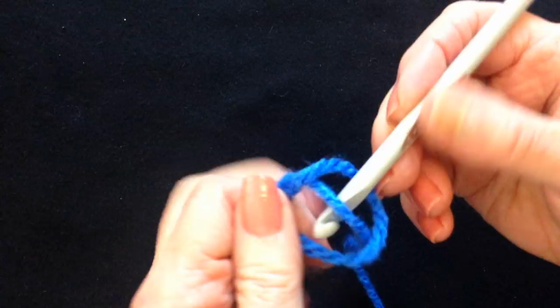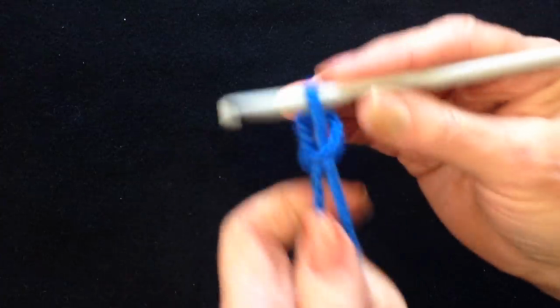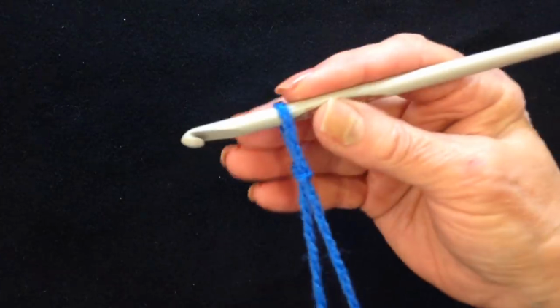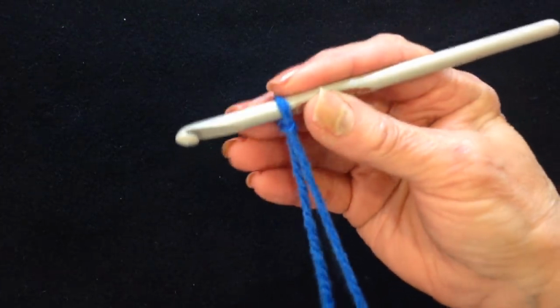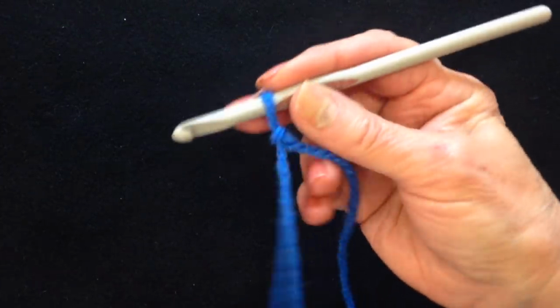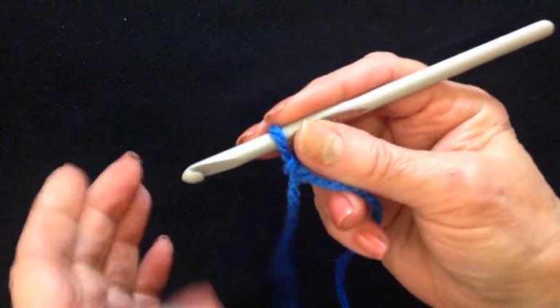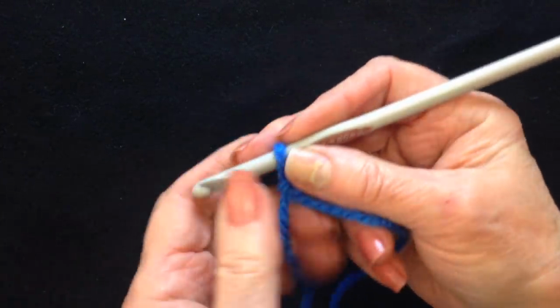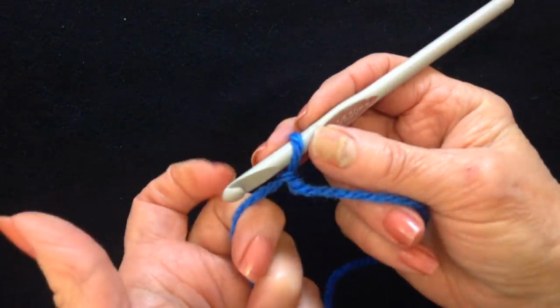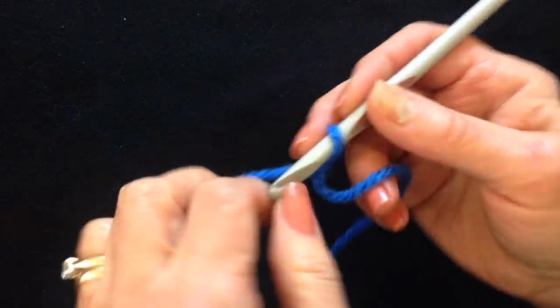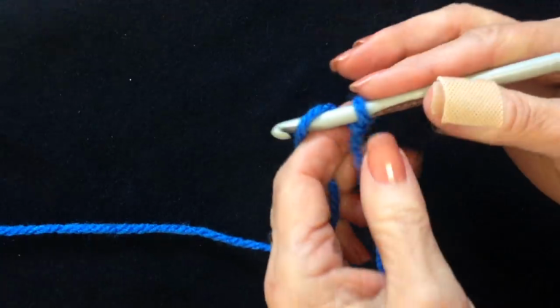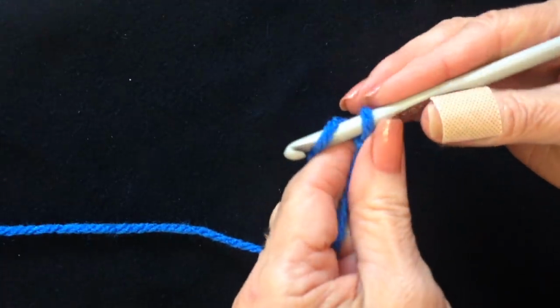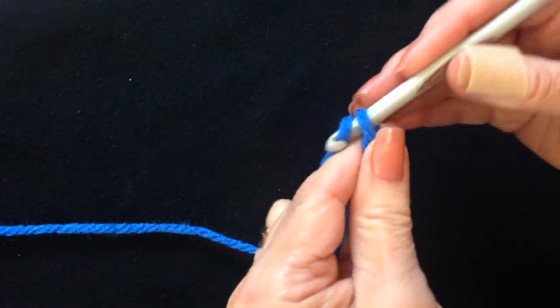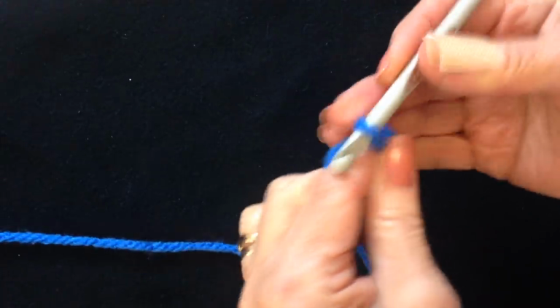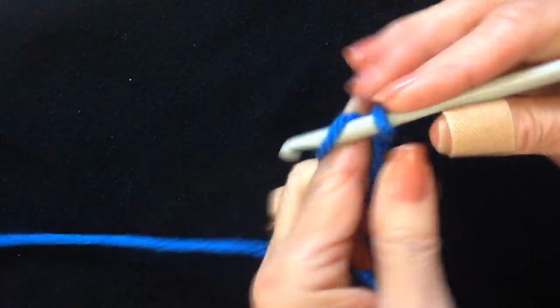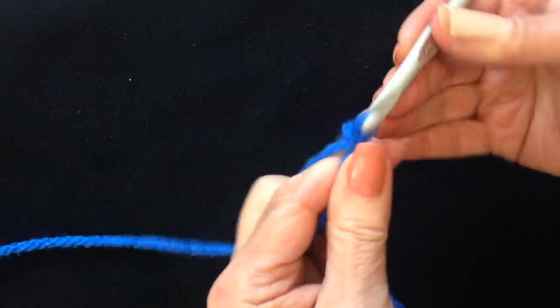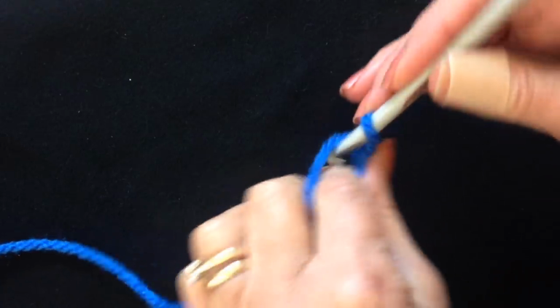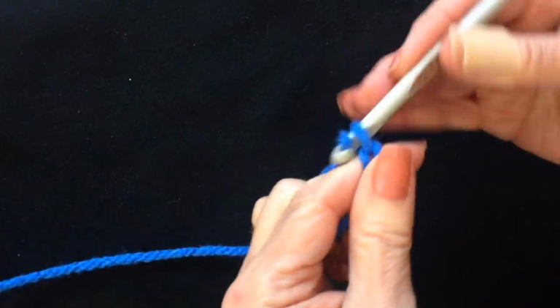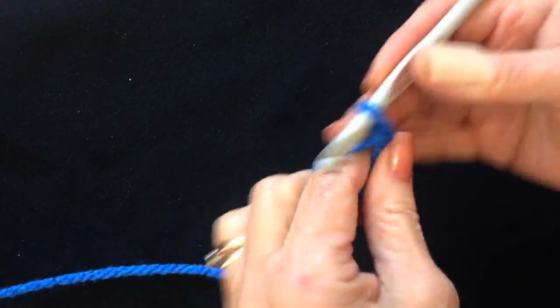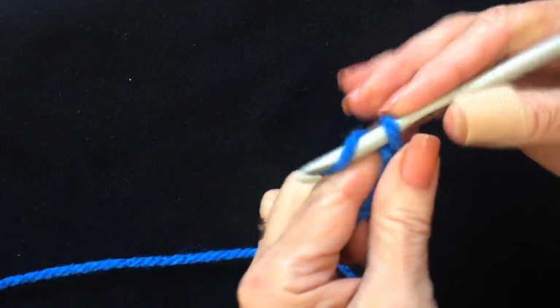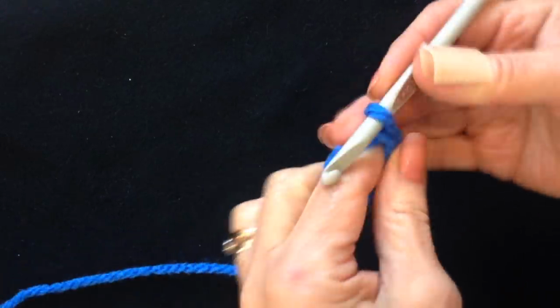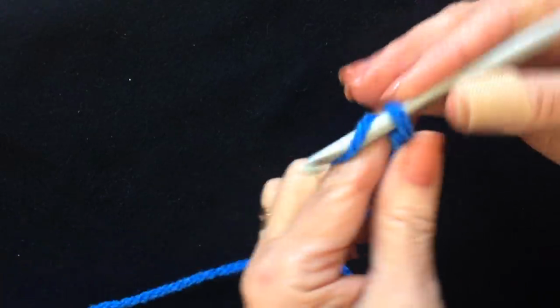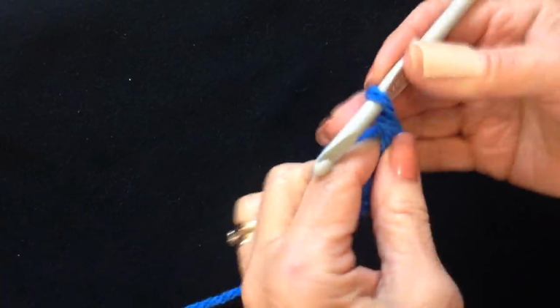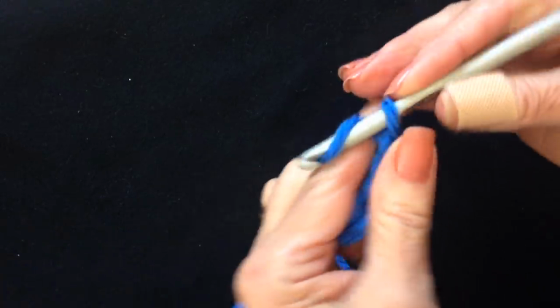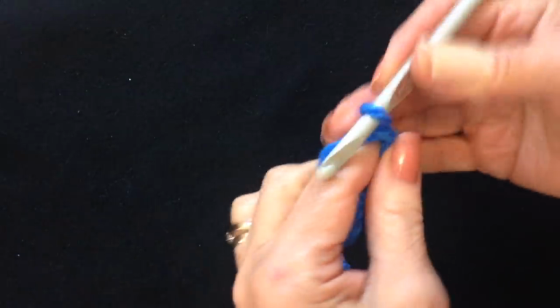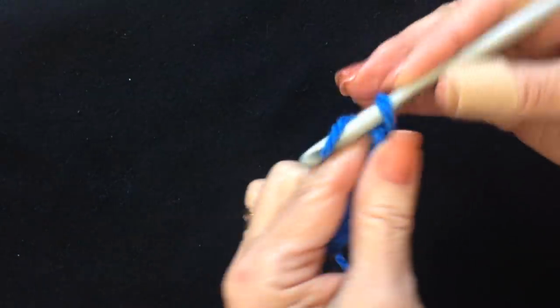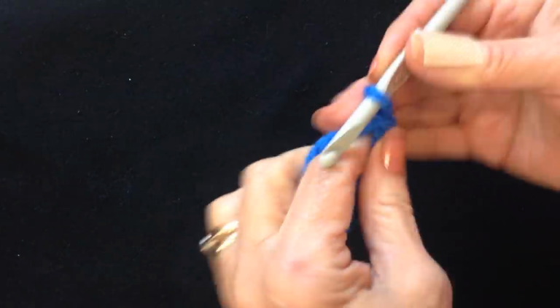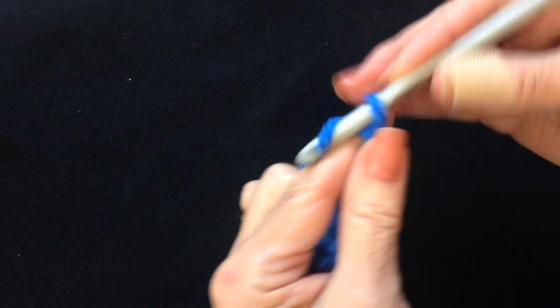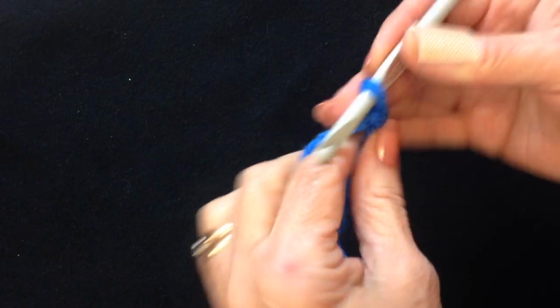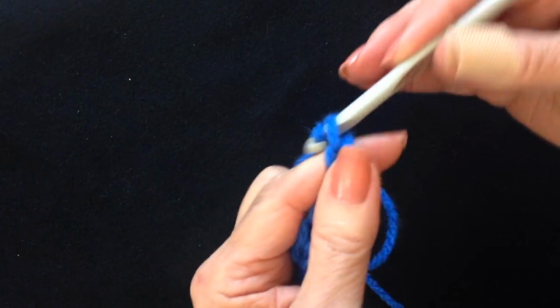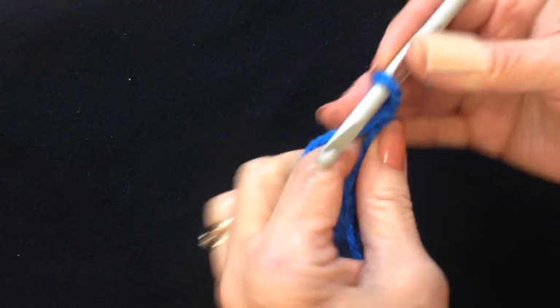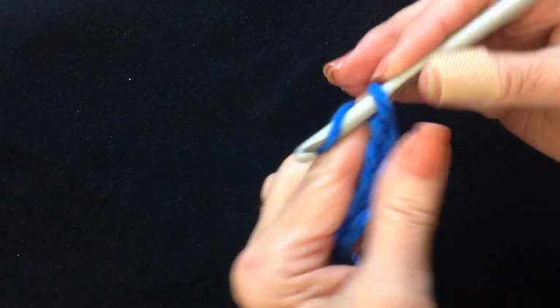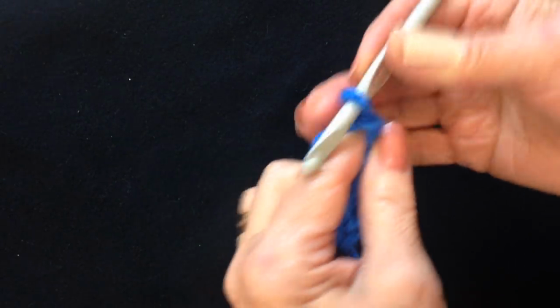I'm going to start with a chain — this hat works from the bottom up. I'm going to start with a chain that is long enough to wrap around the head, so here are the number of chain stitches that you will work for each size.